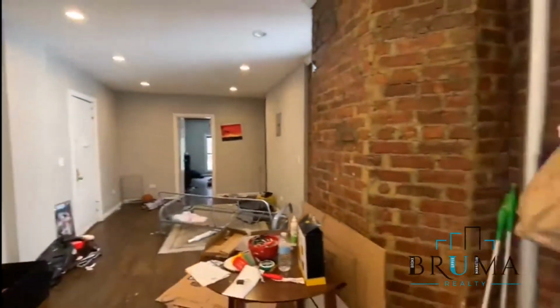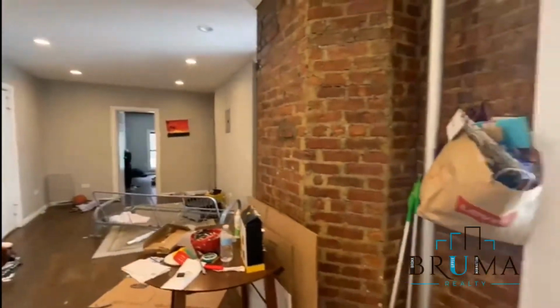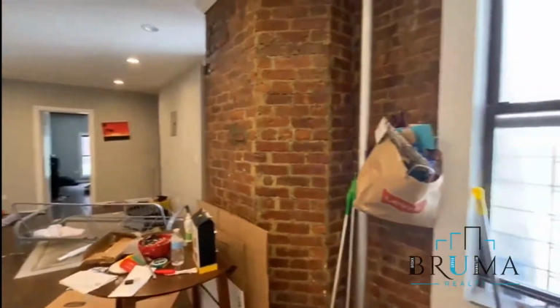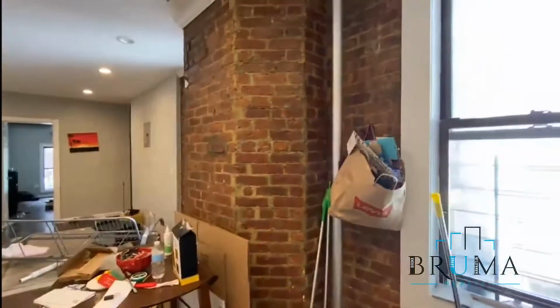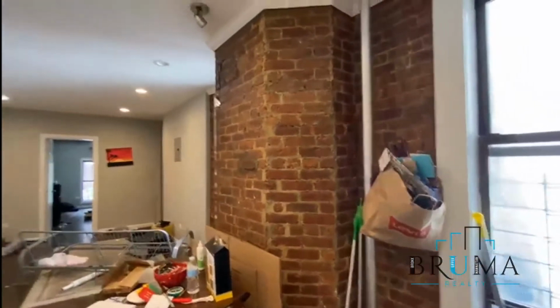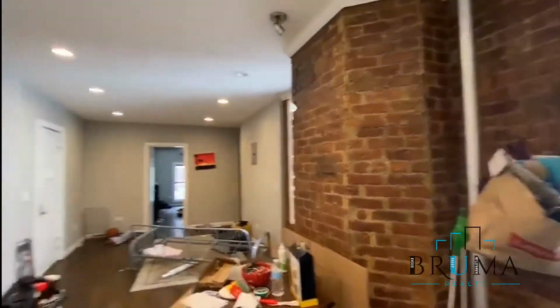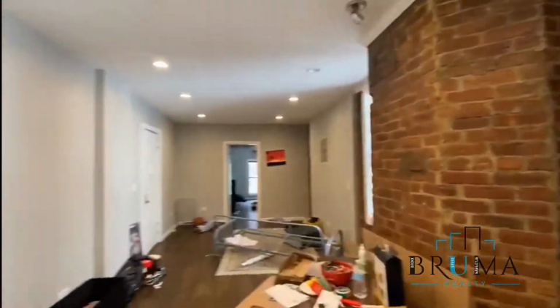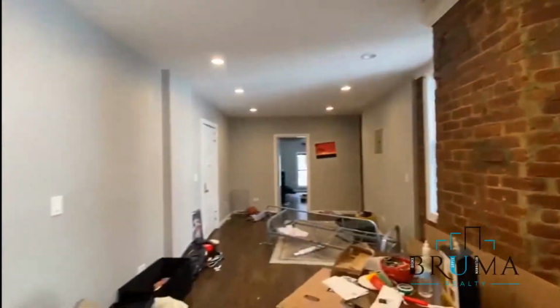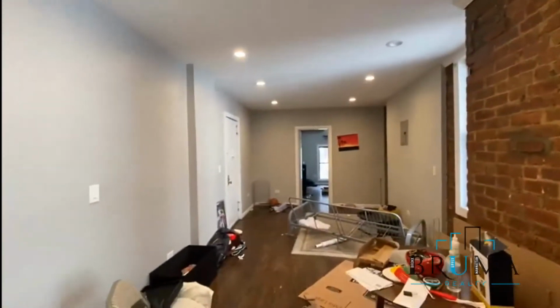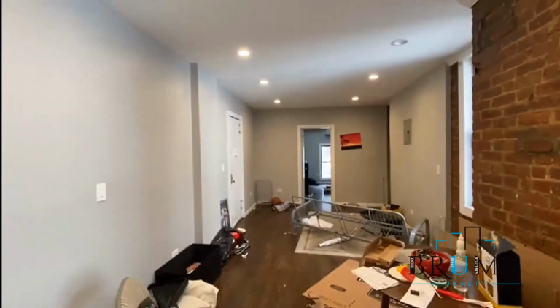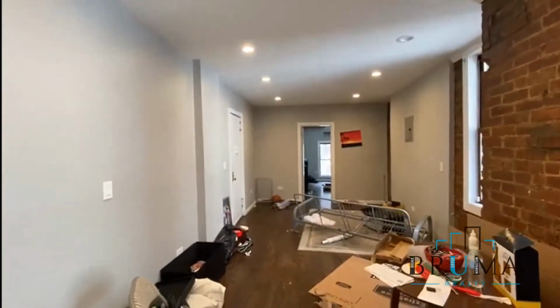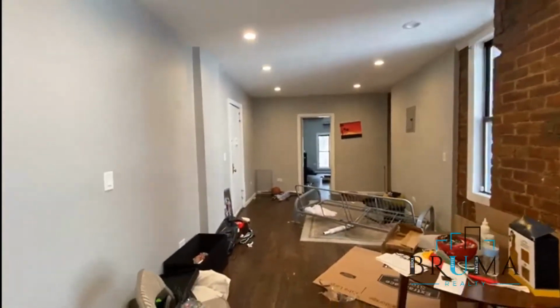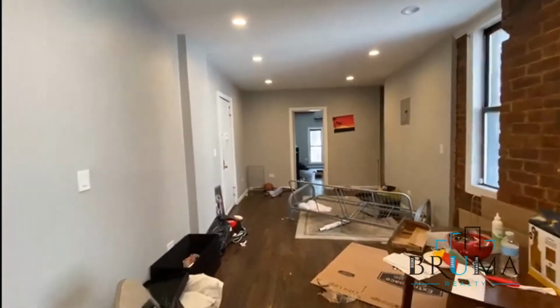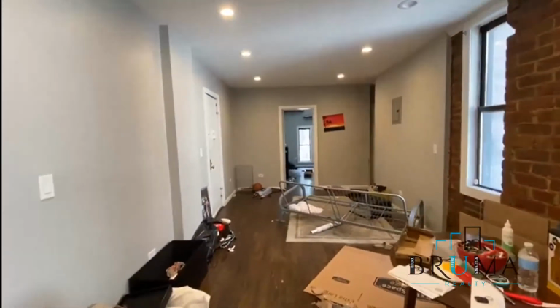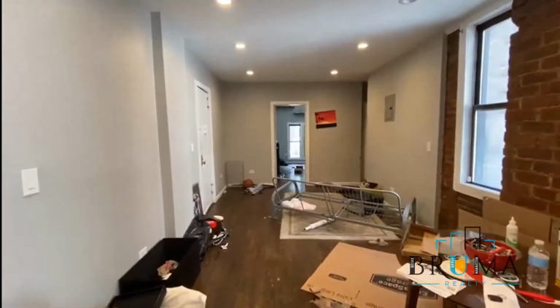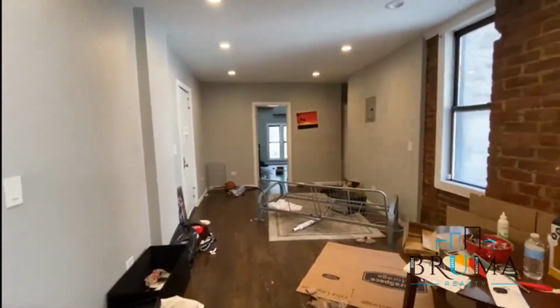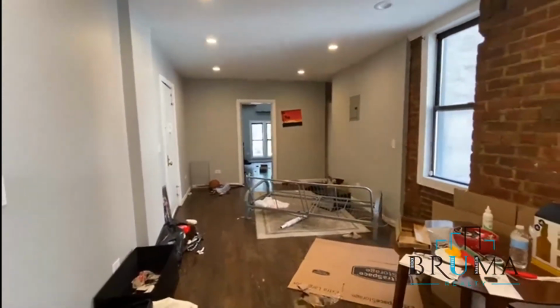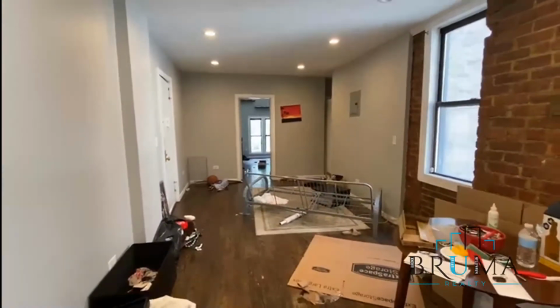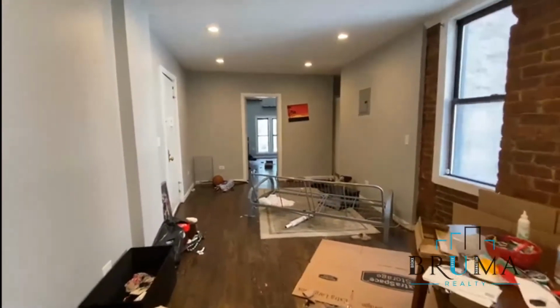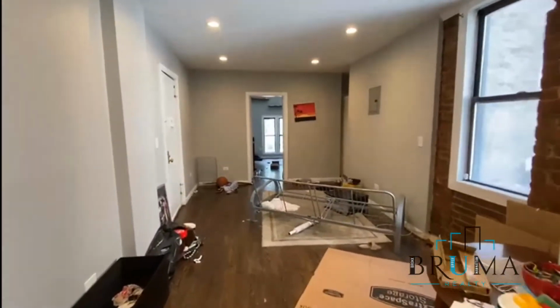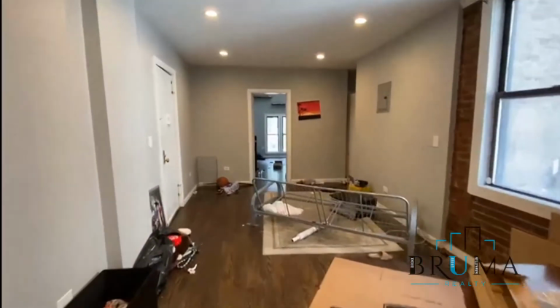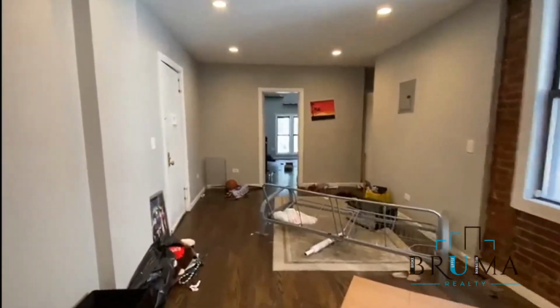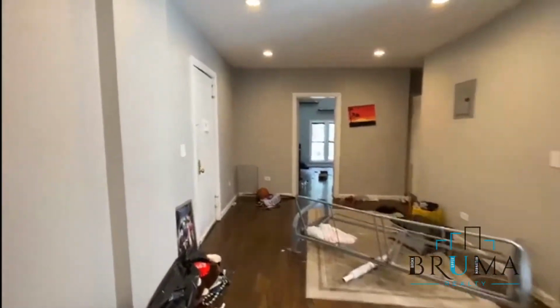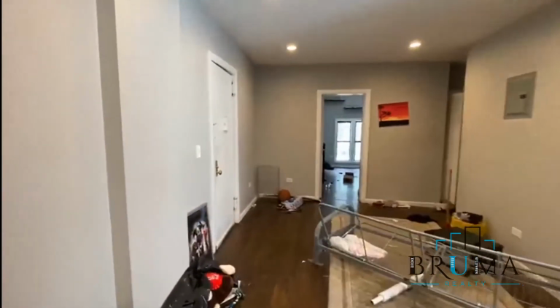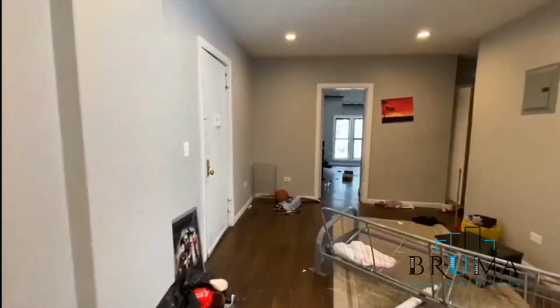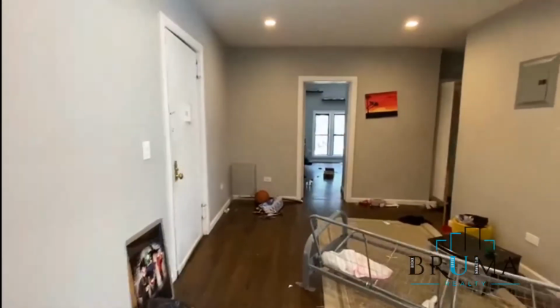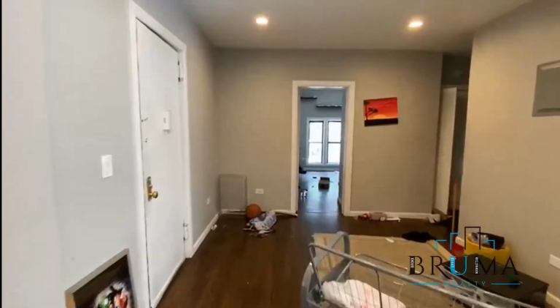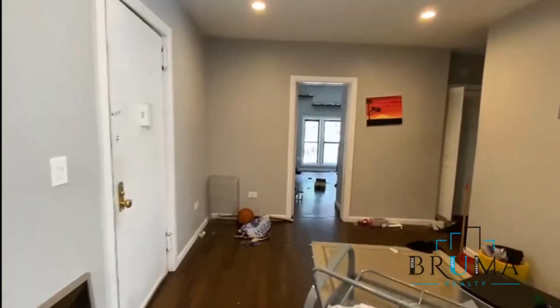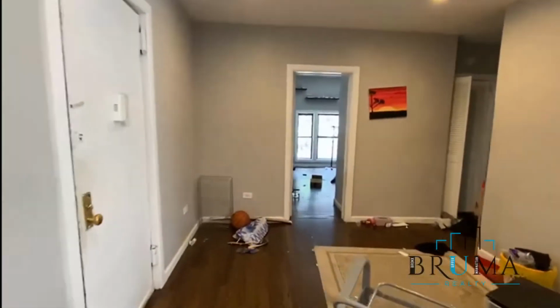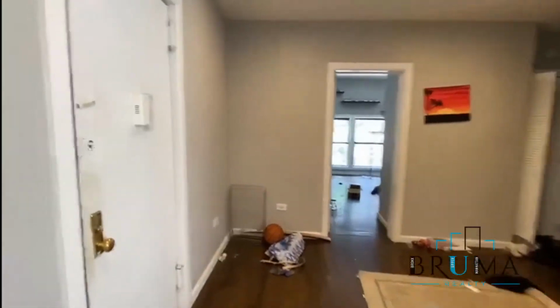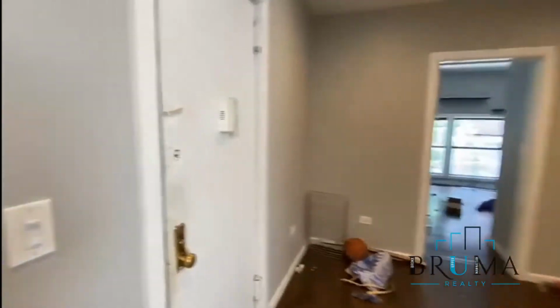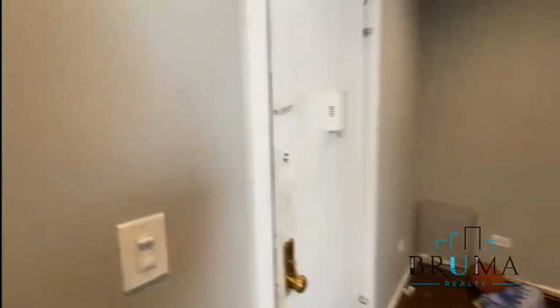There's exposed brickwork throughout the apartment. That's the living room area, and there's recessed lighting.